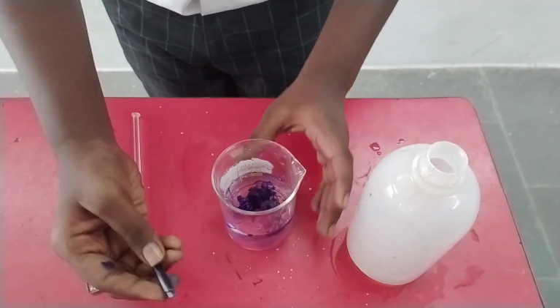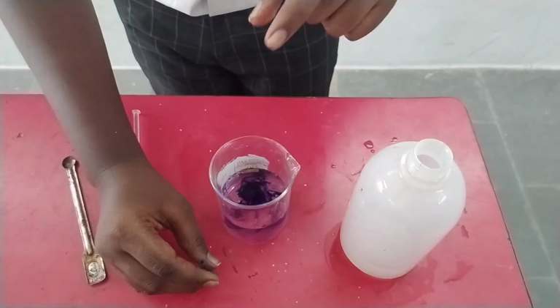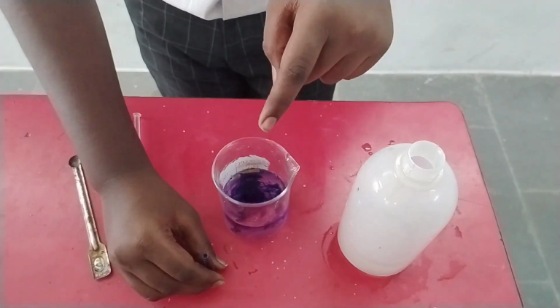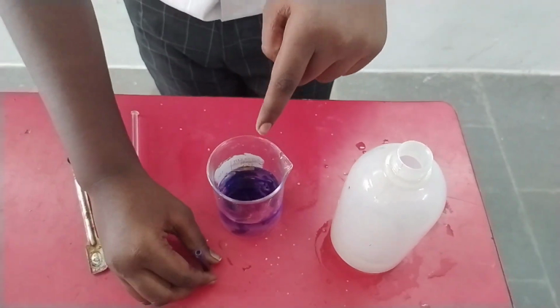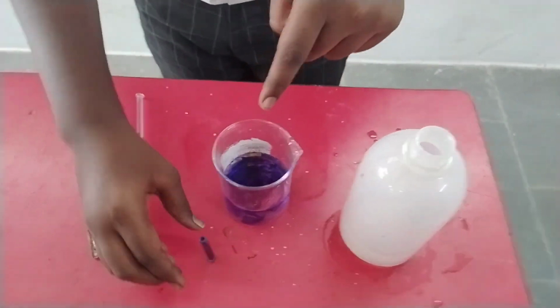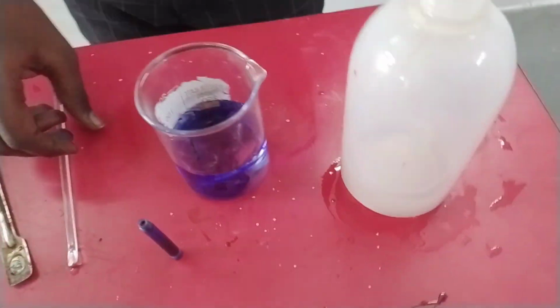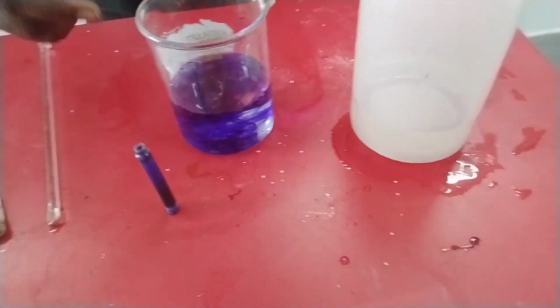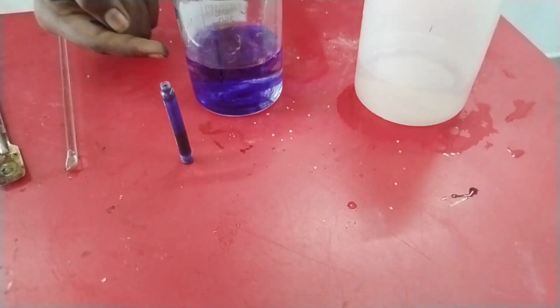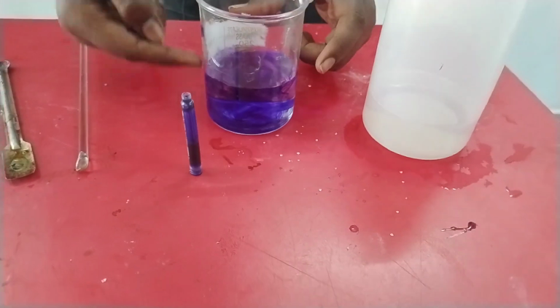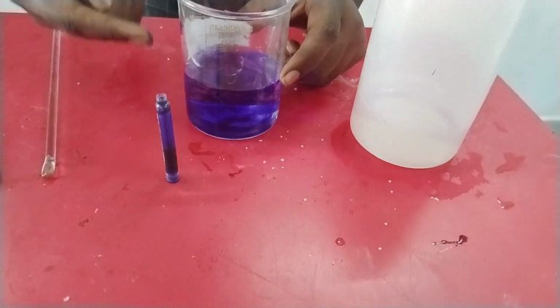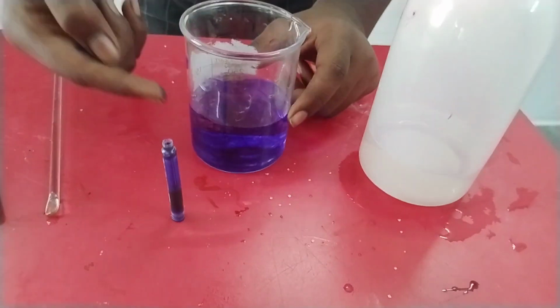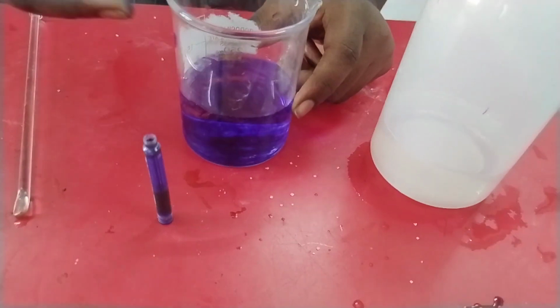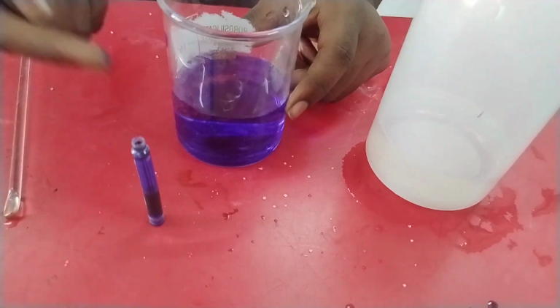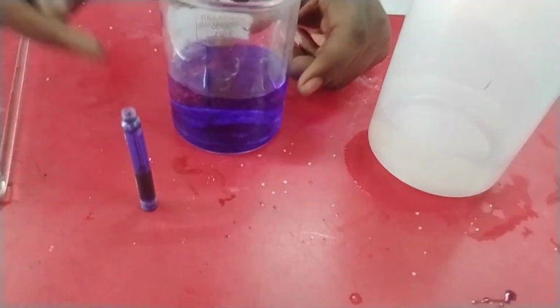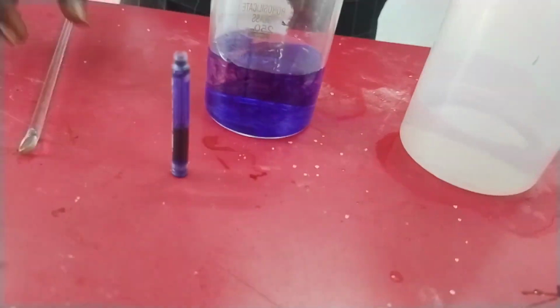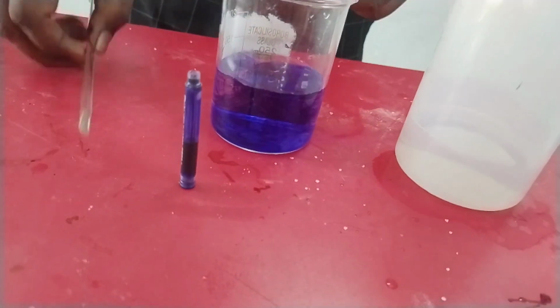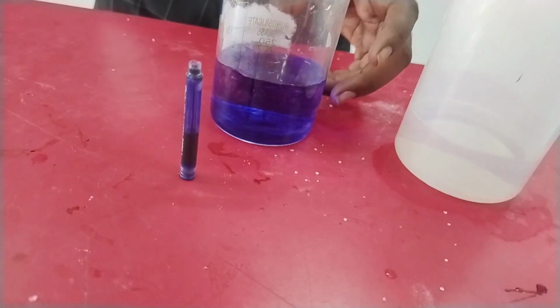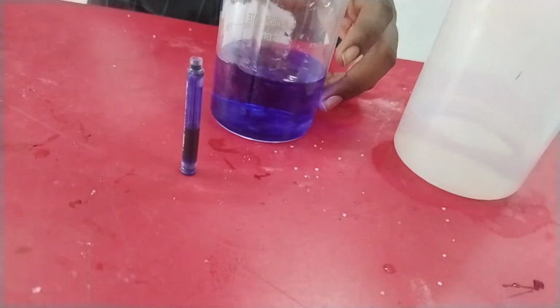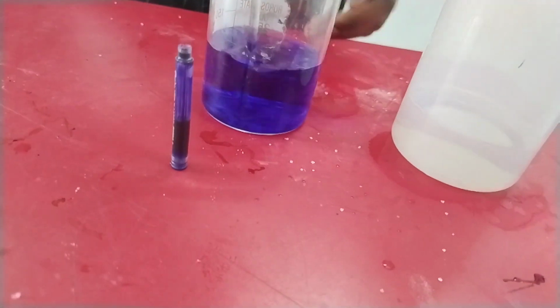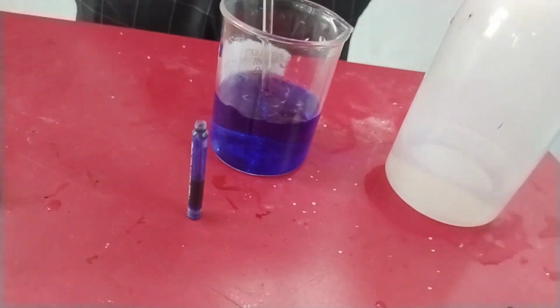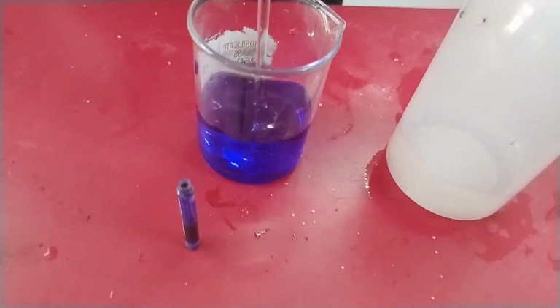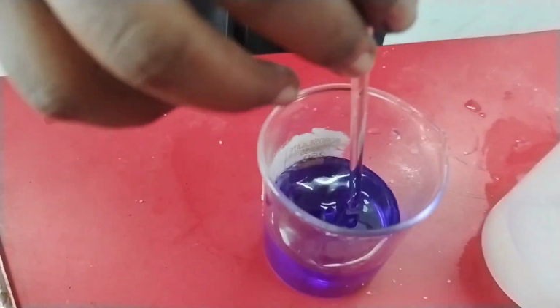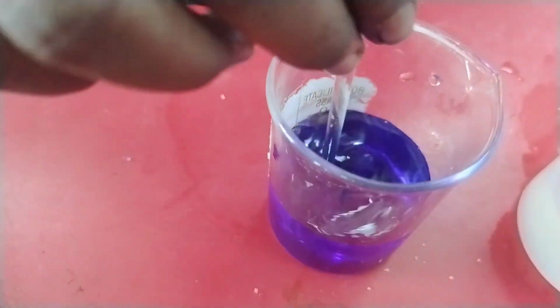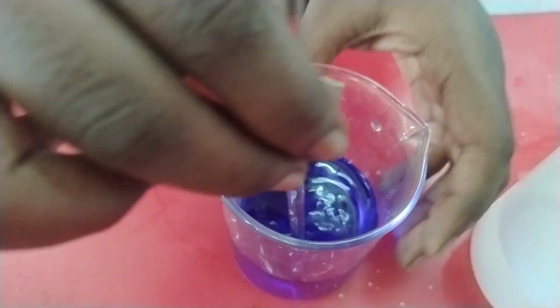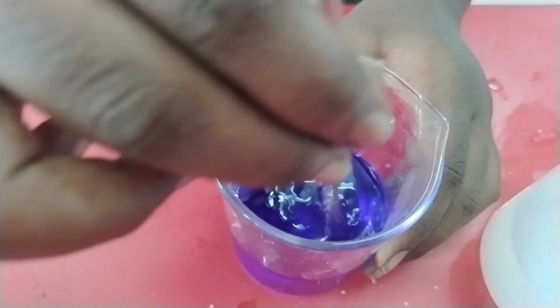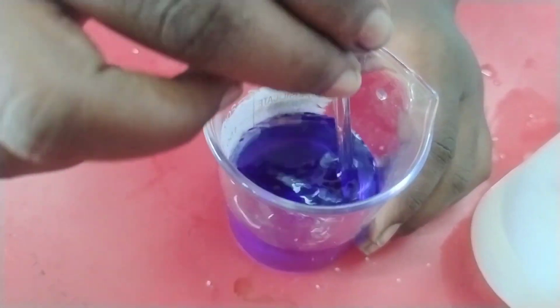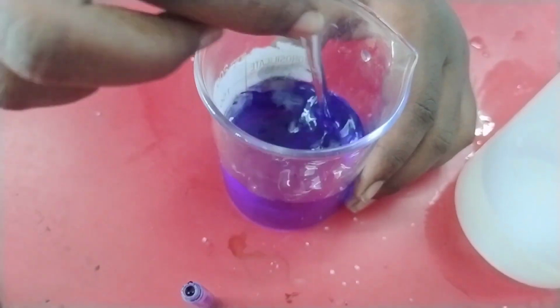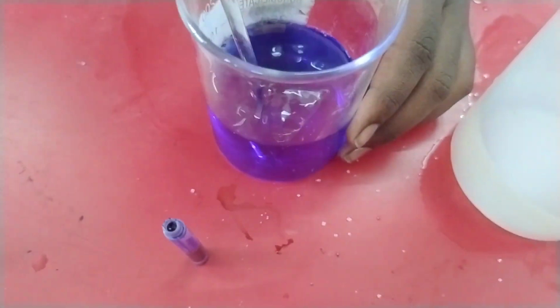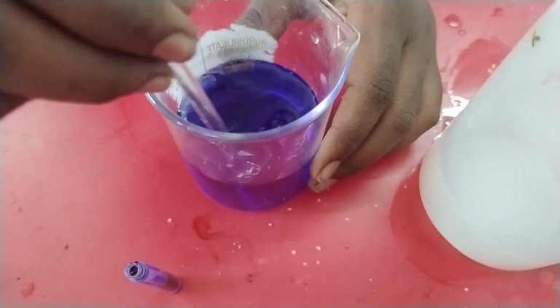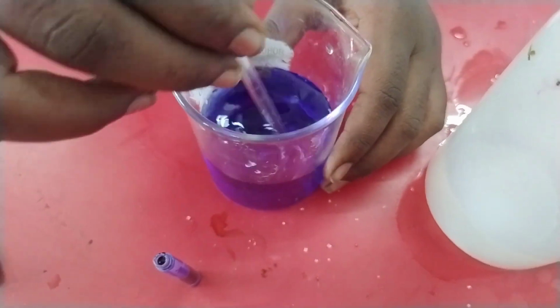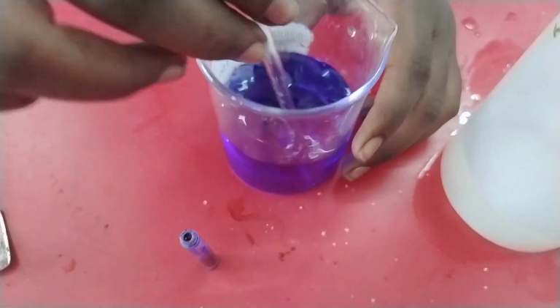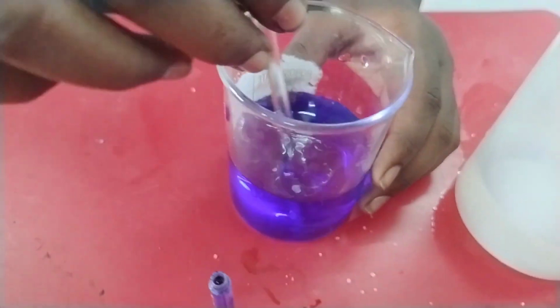Now the ink is mixing immediately. The ink forms a thread-like structure in the water, visible now. So the ink takes some time to fully mix in the water, as visible.